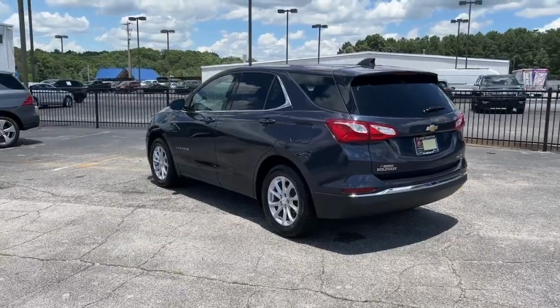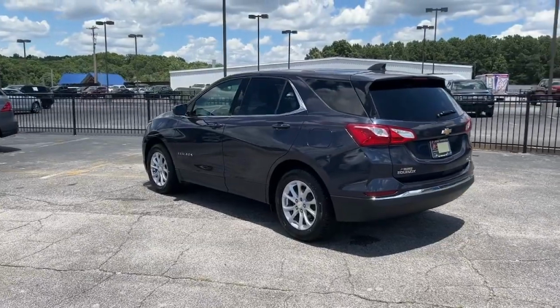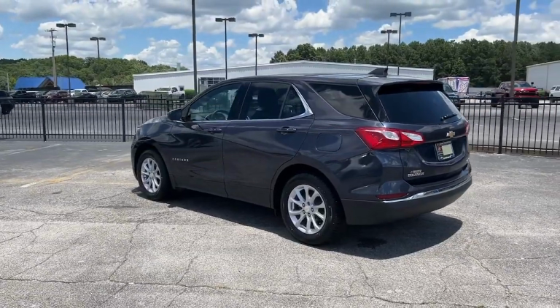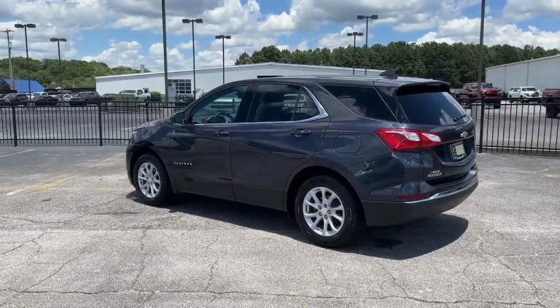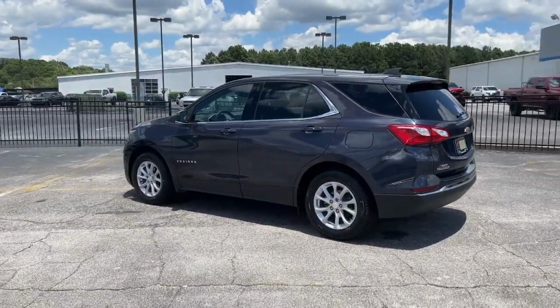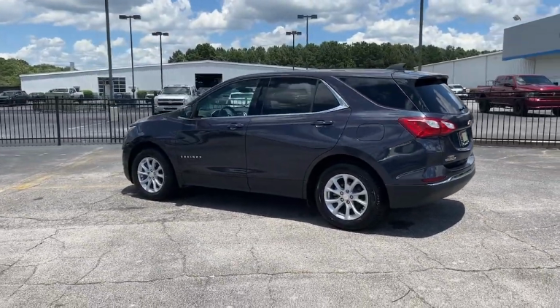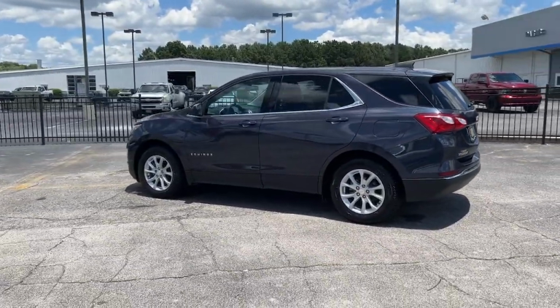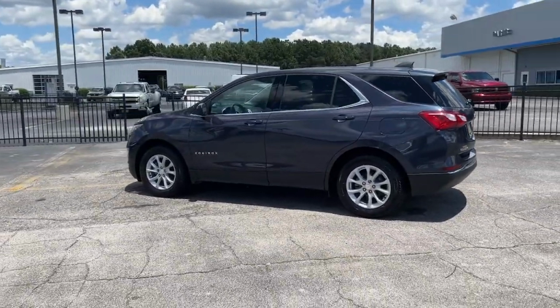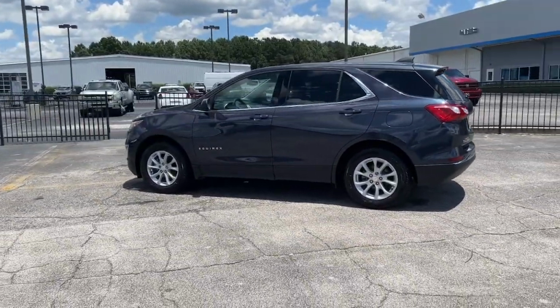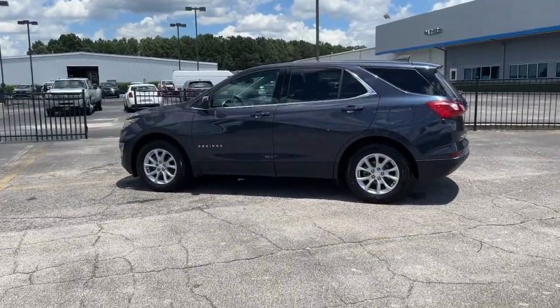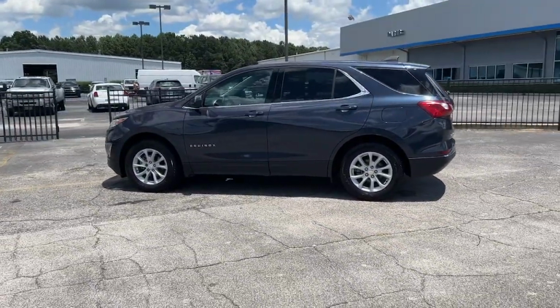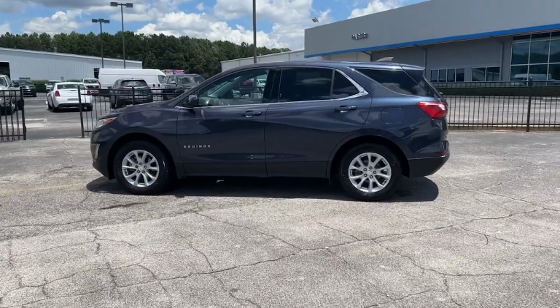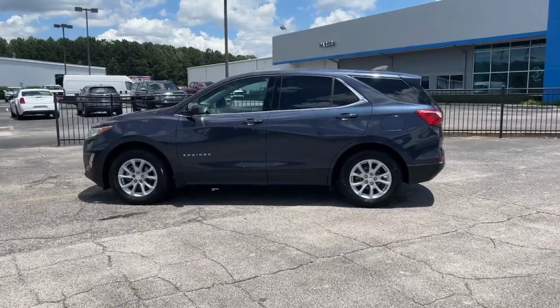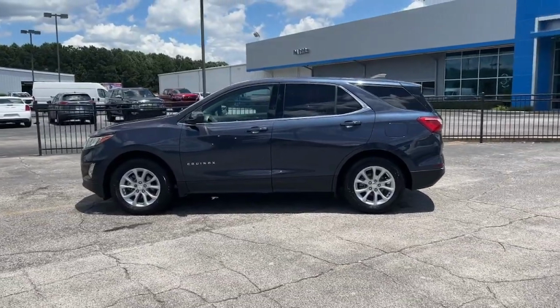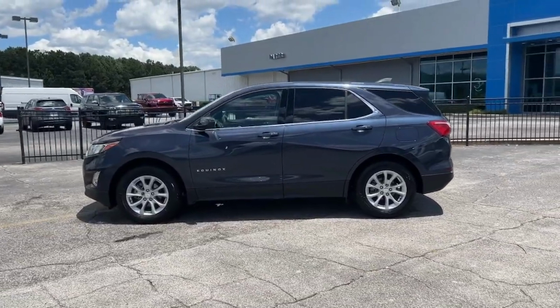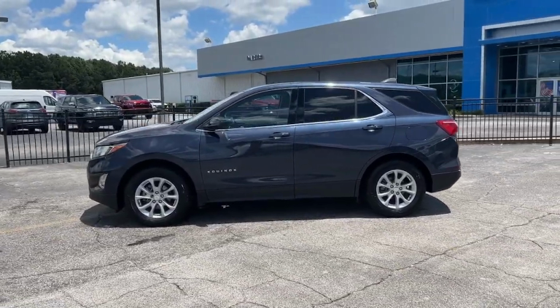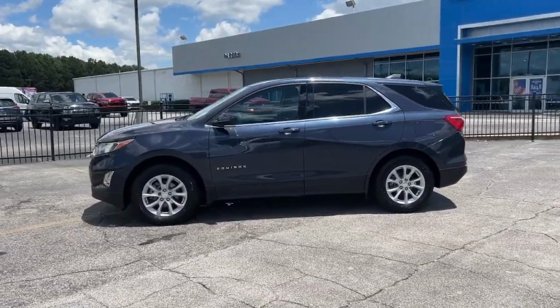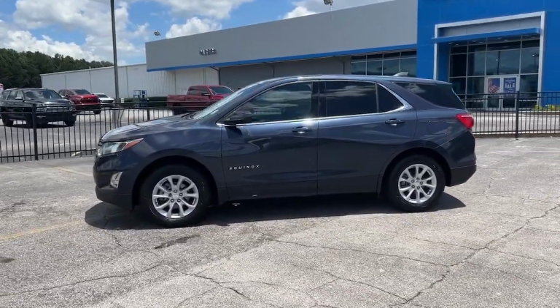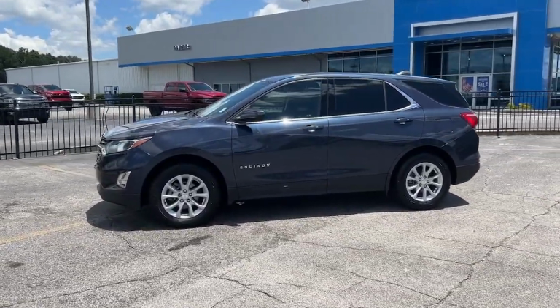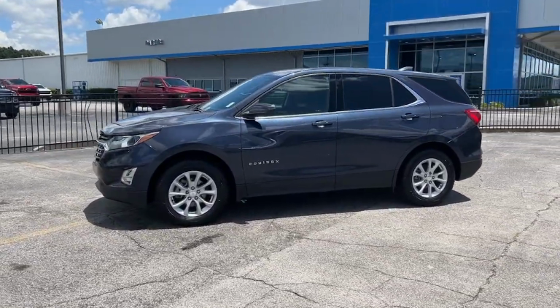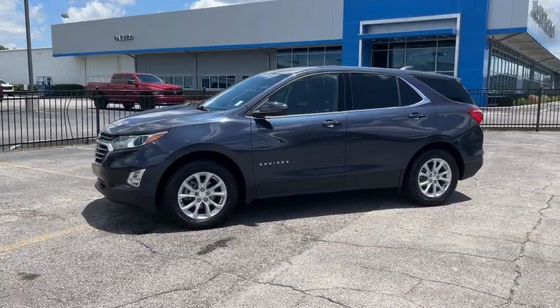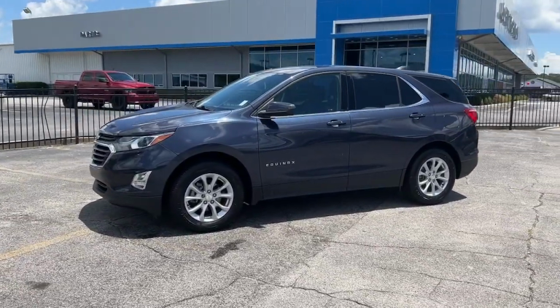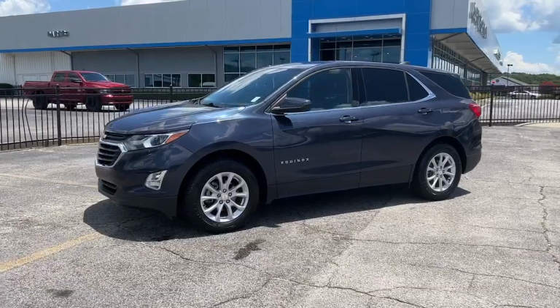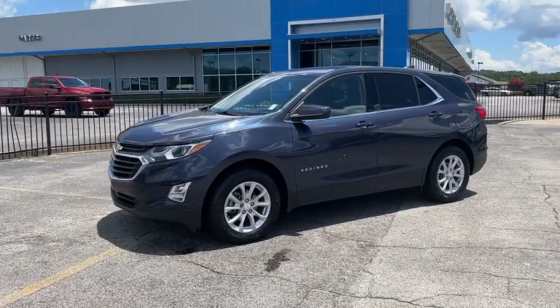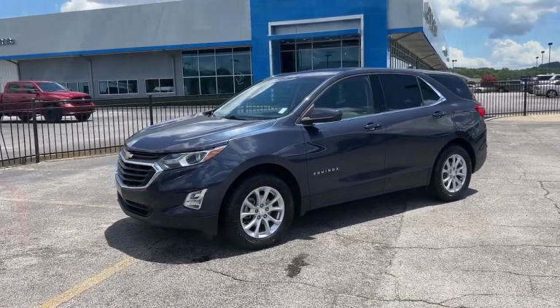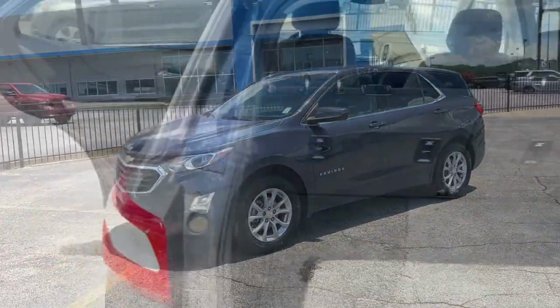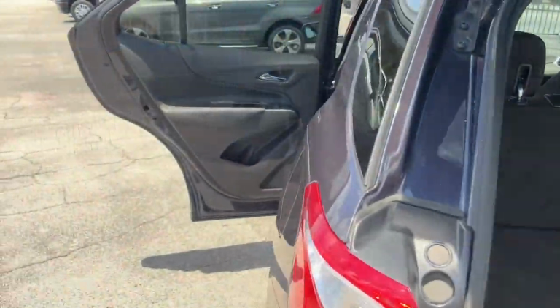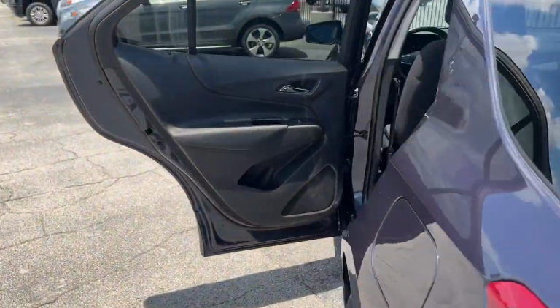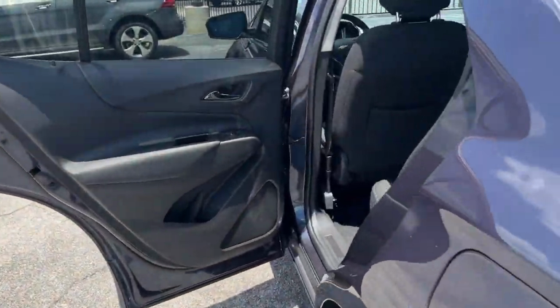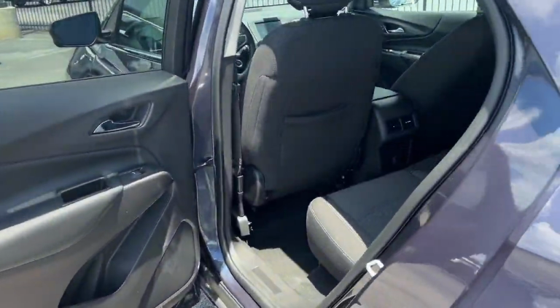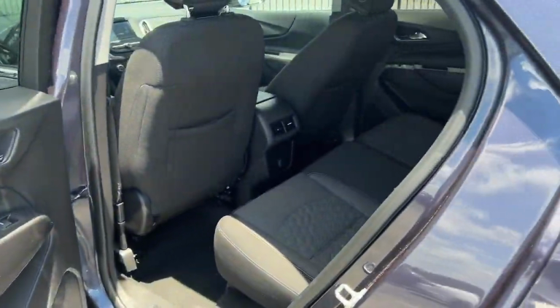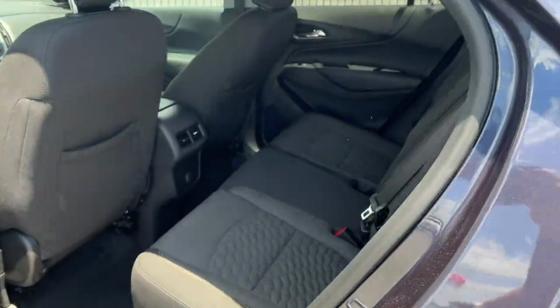Keyless entry, power driver seat, electronic stability control, aluminum wheels, intermittent wipers, tire pressure monitoring system, trip computer, power windows, bucket seats, four-wheel disc brakes.